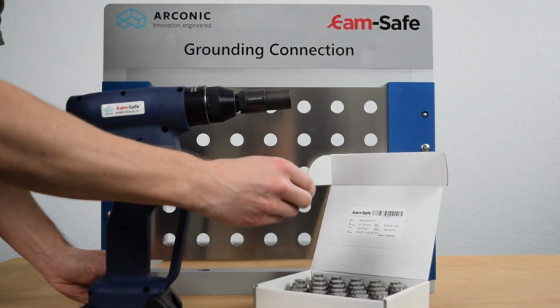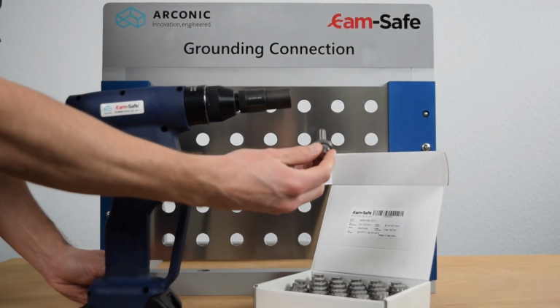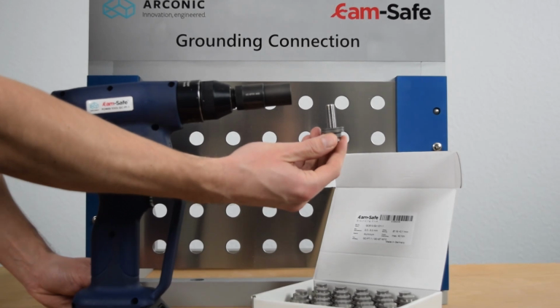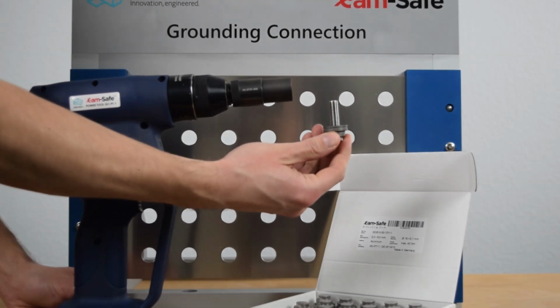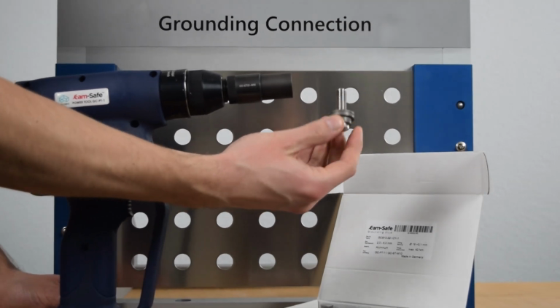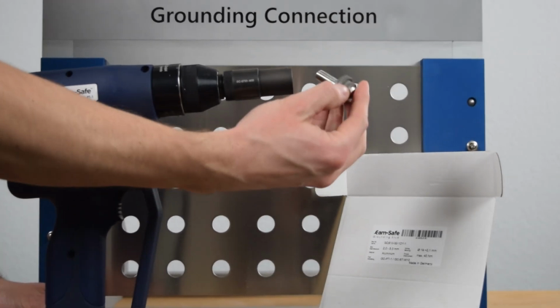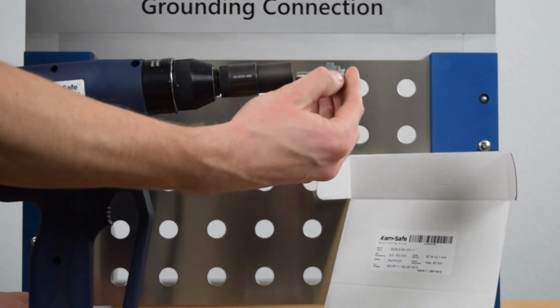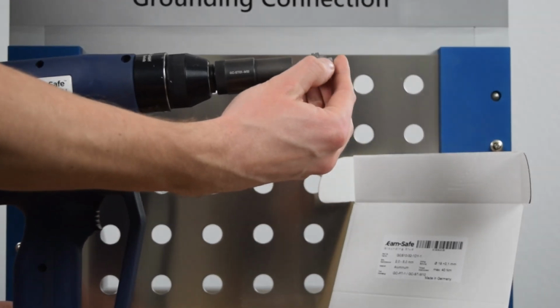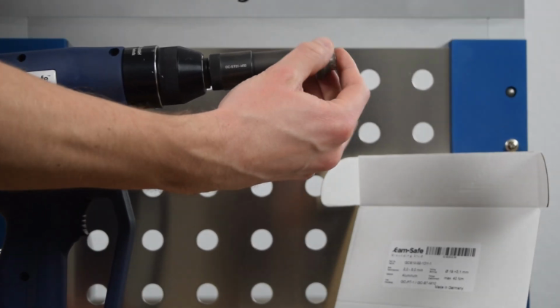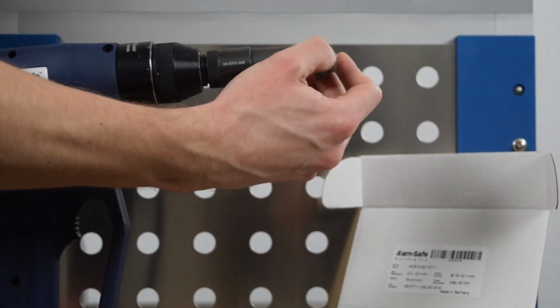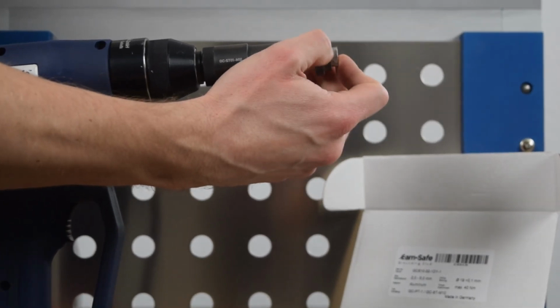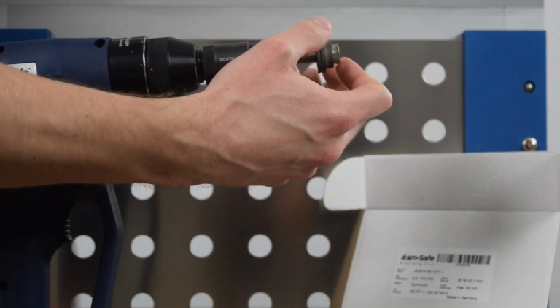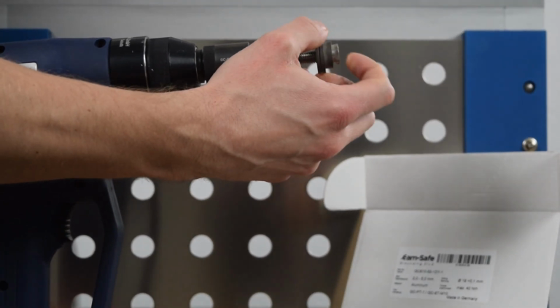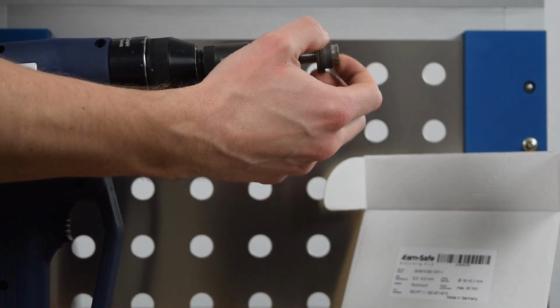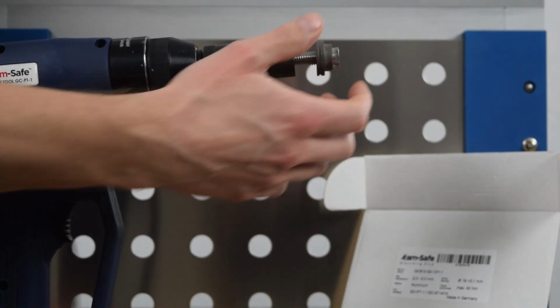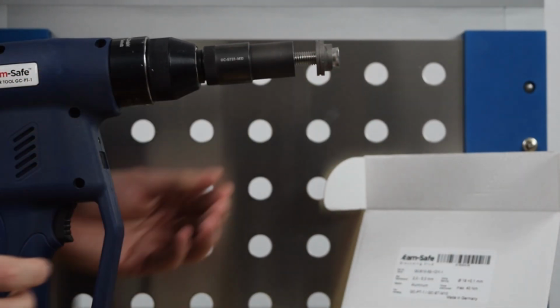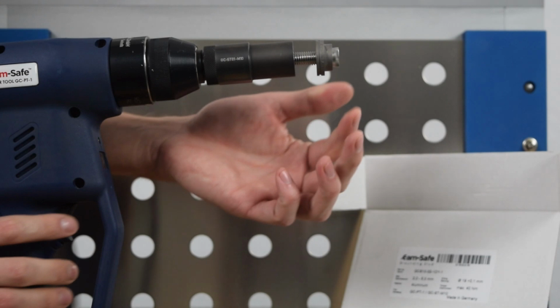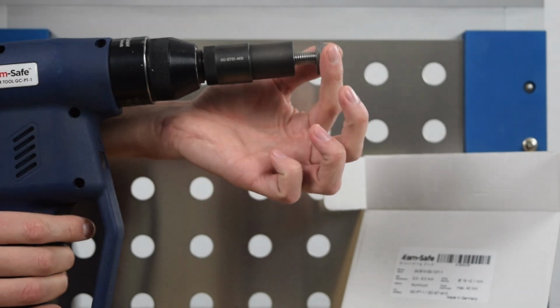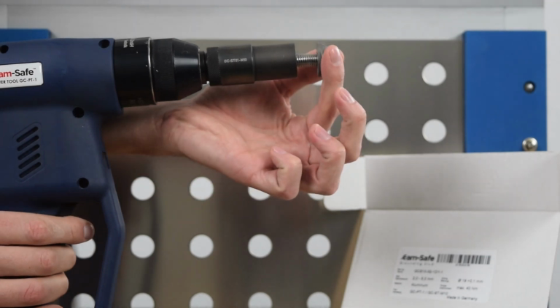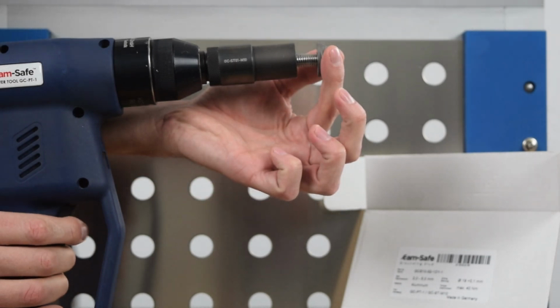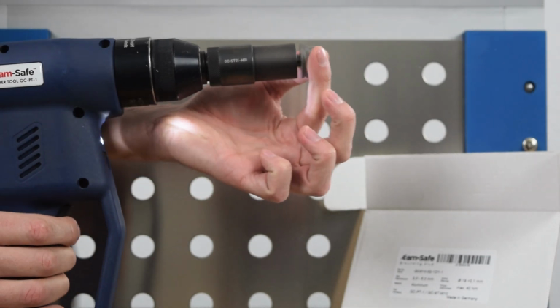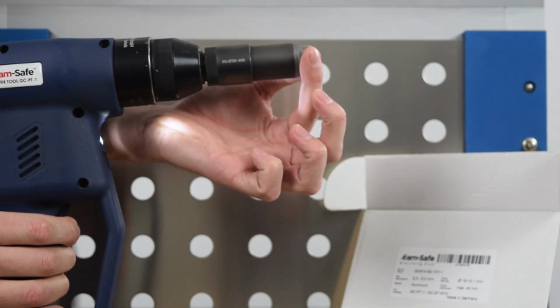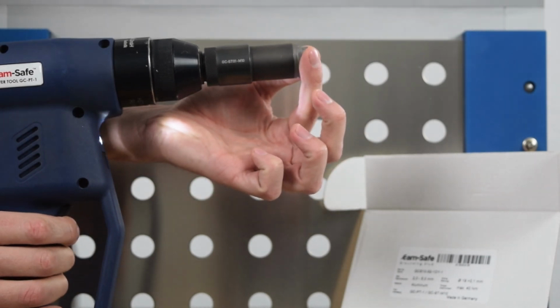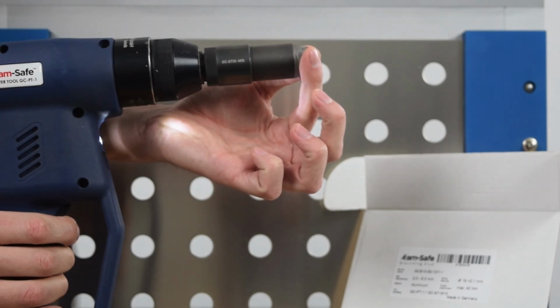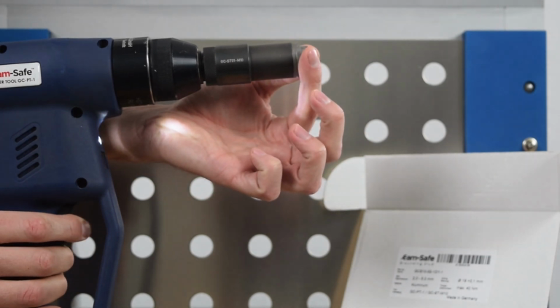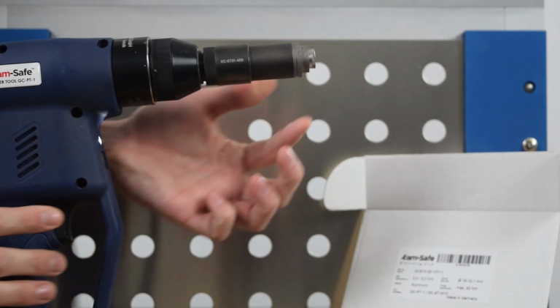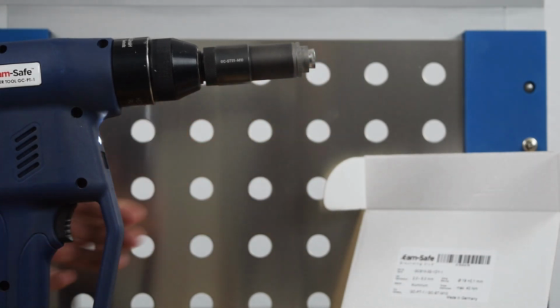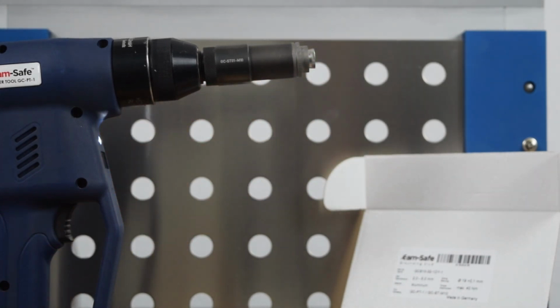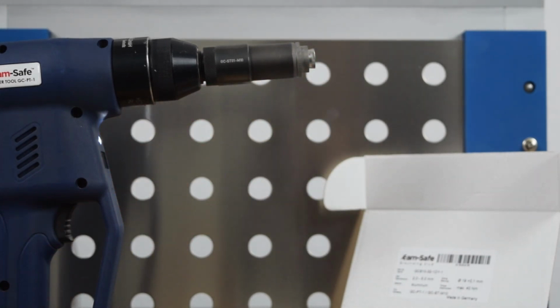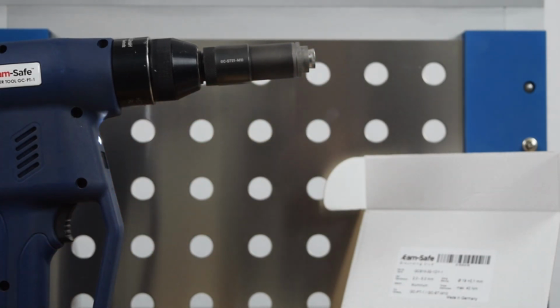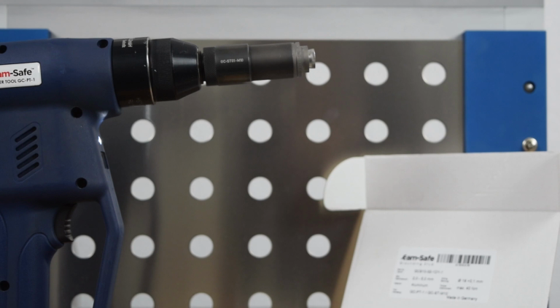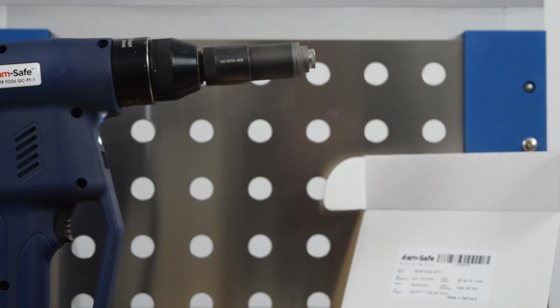The first pitches have to be screwed in by hand. Hold the connector at the upper end and press the trigger until it is completely screwed in. The process stops automatically.